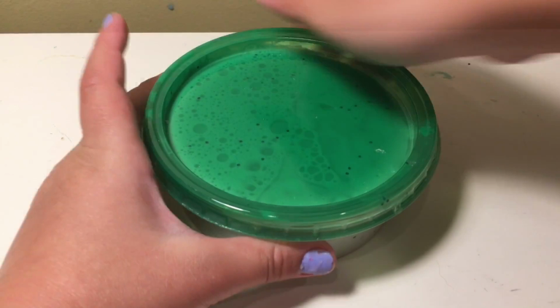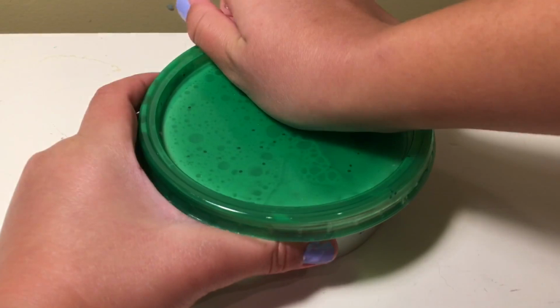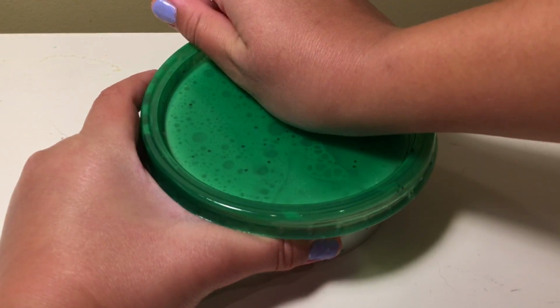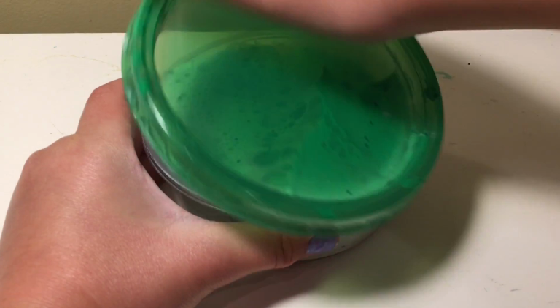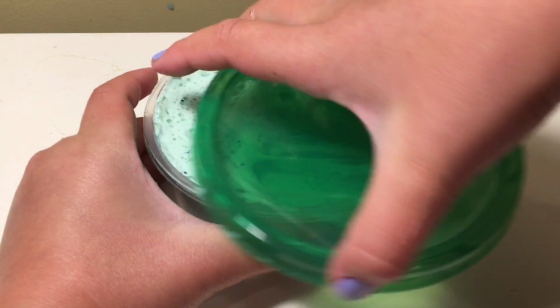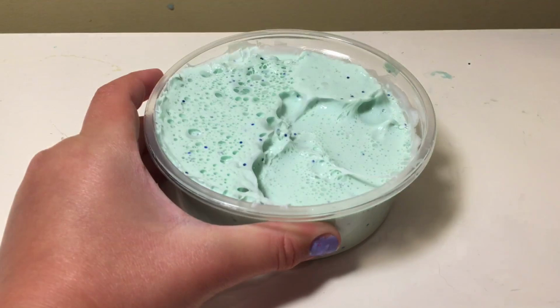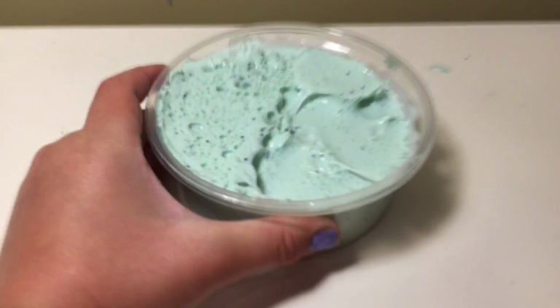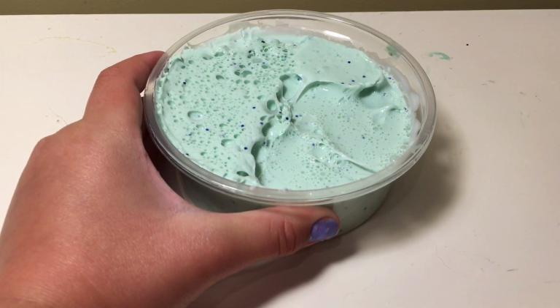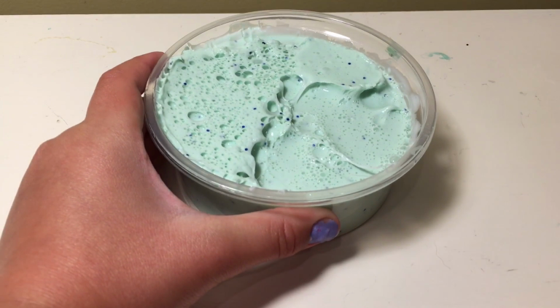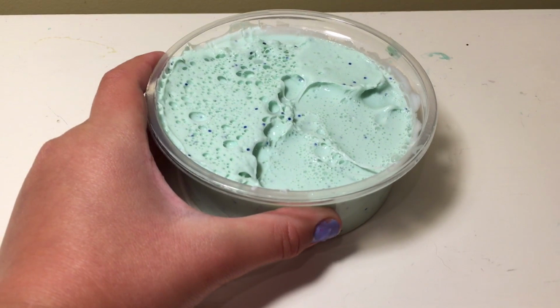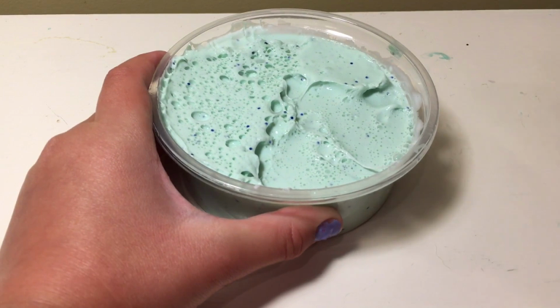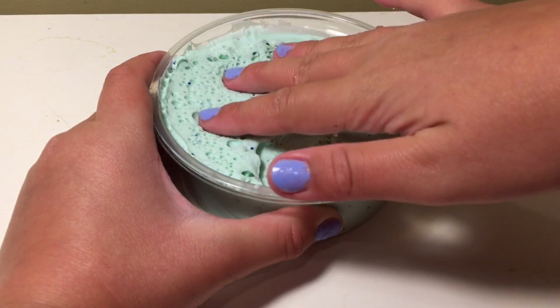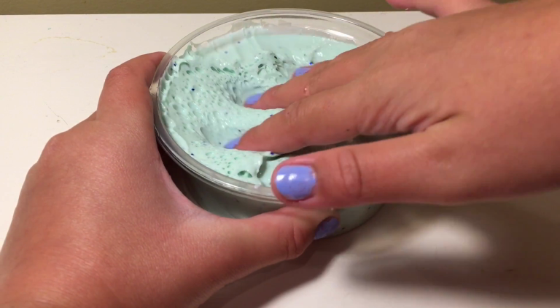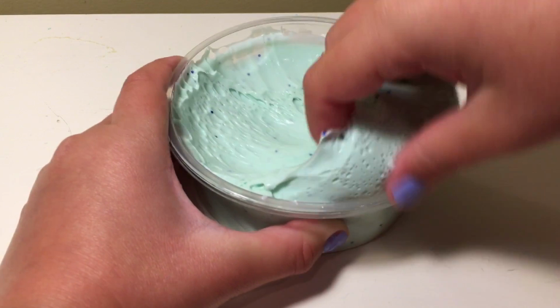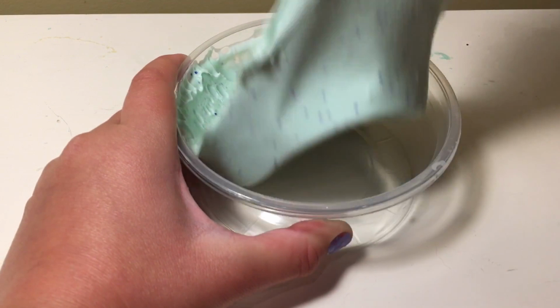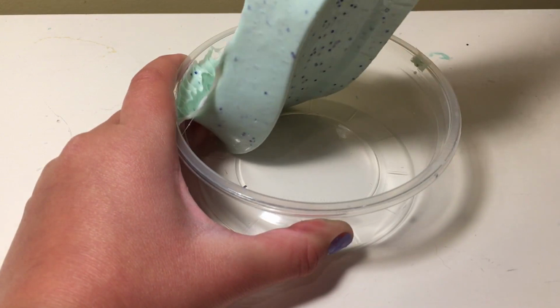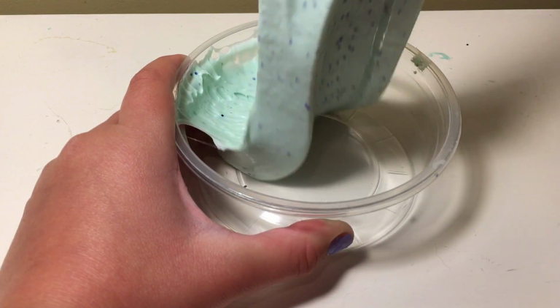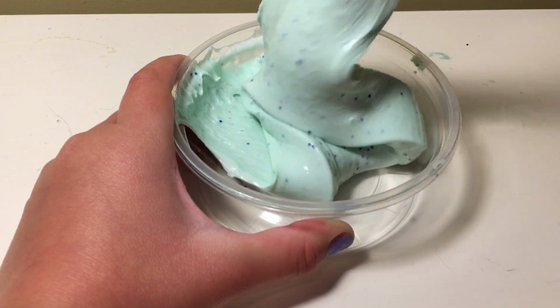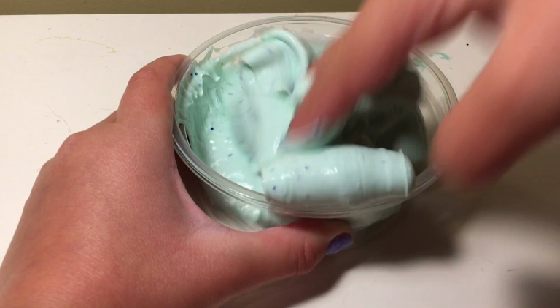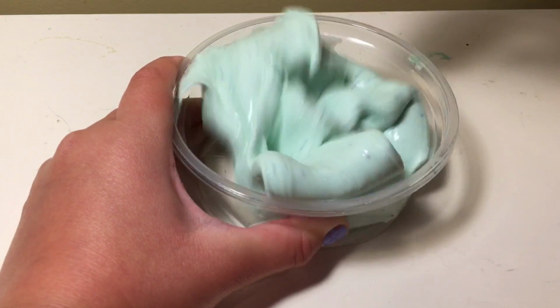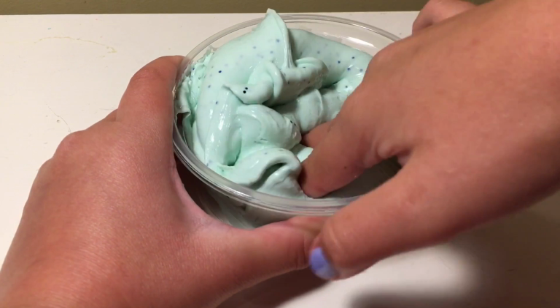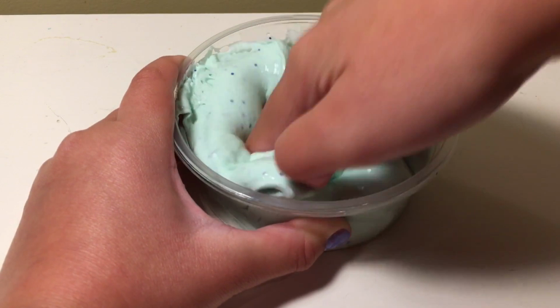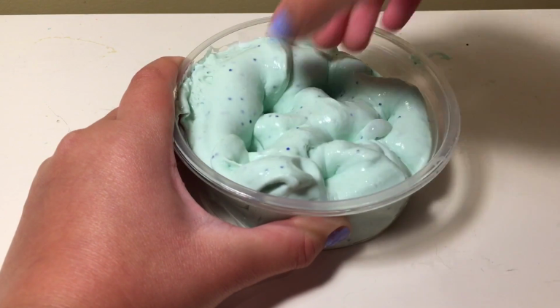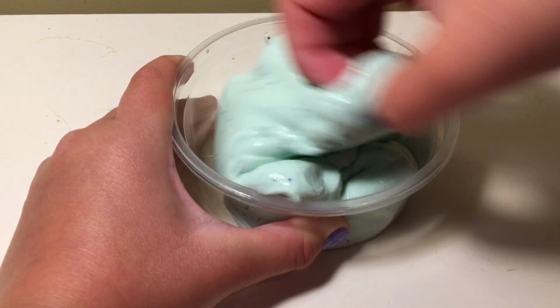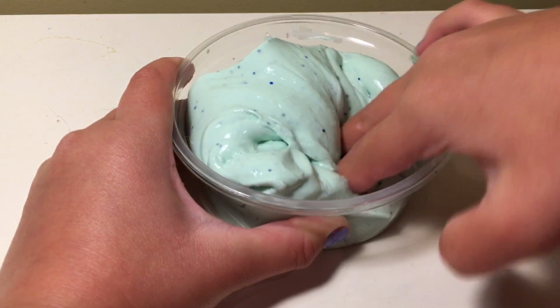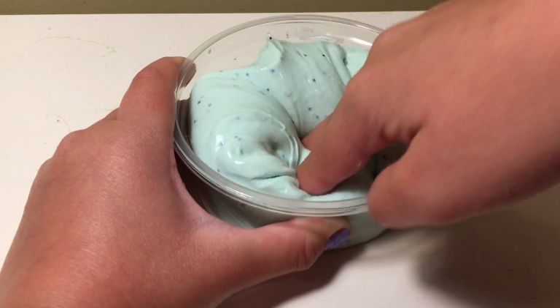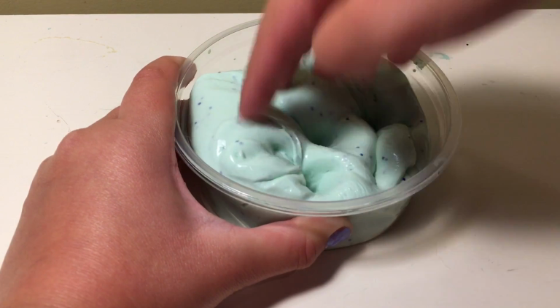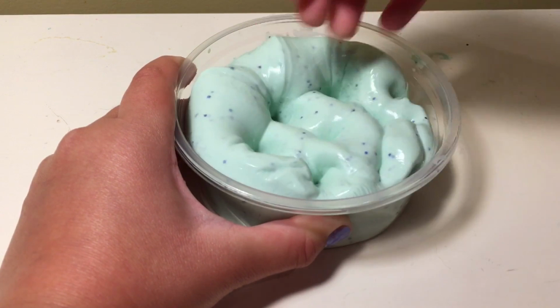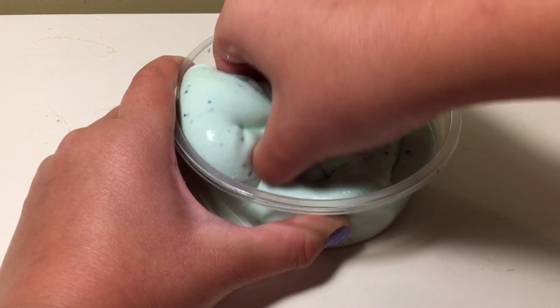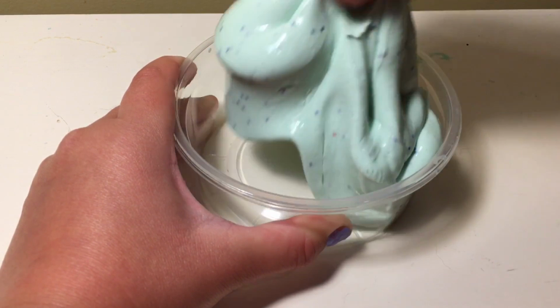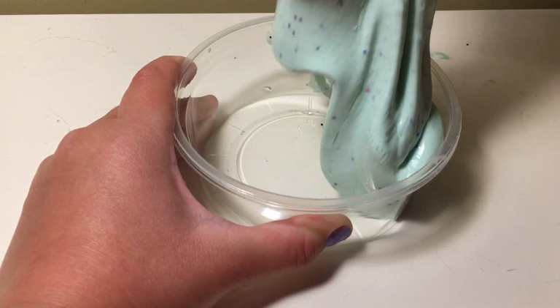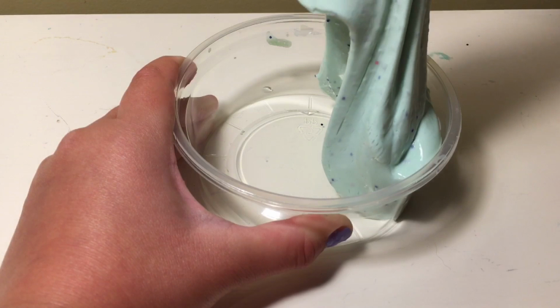Next is plant slime. It is like a minty color with some blue glitter in it, and it's very clicky and it's really cool.